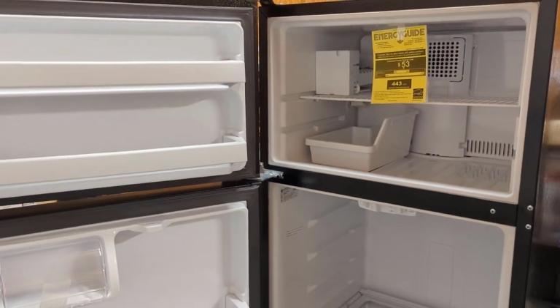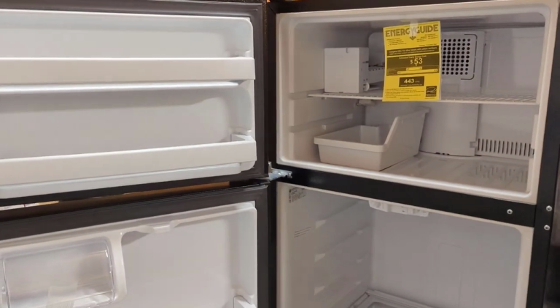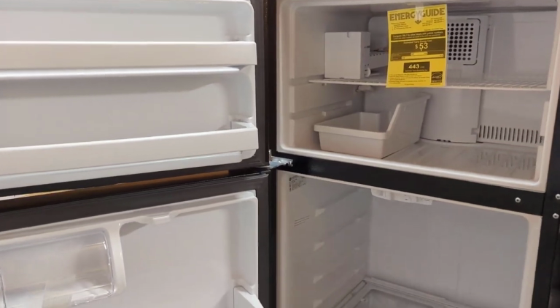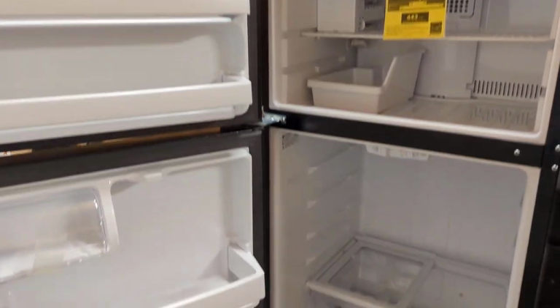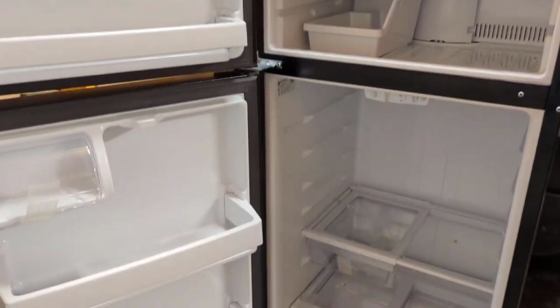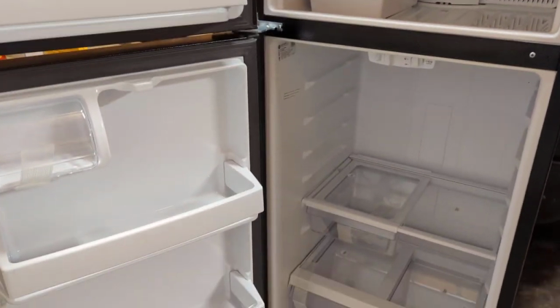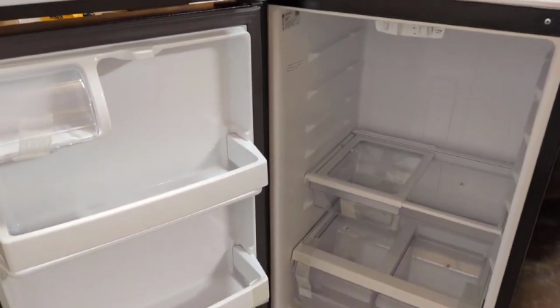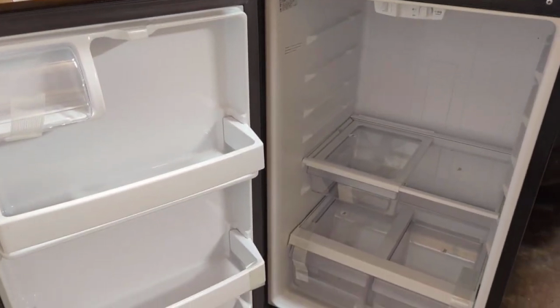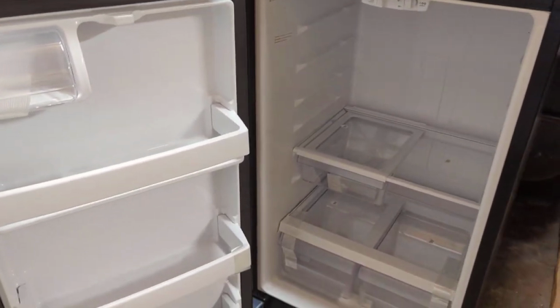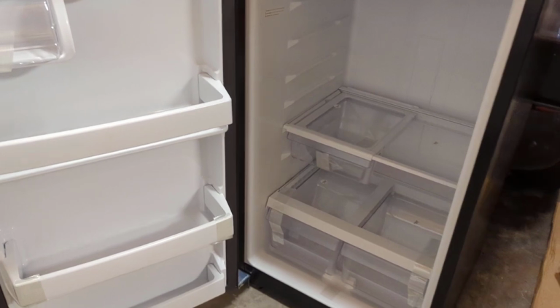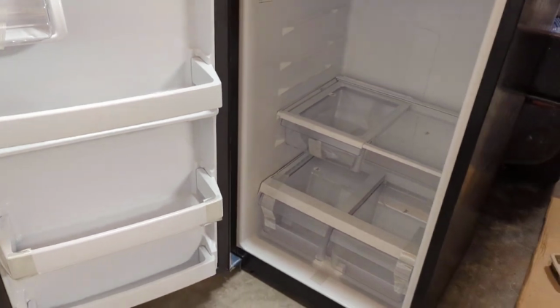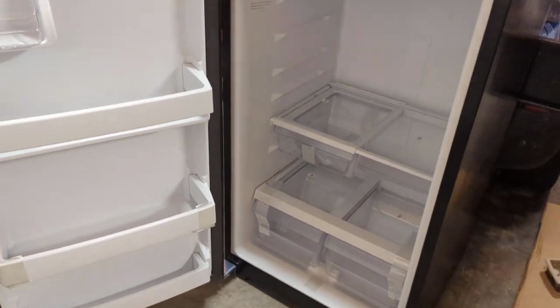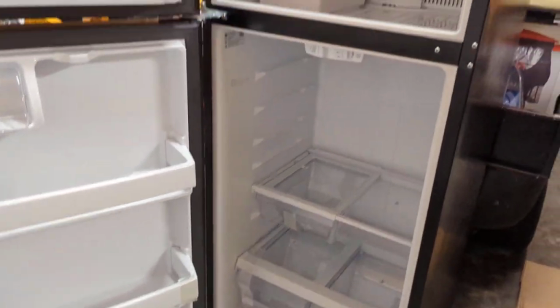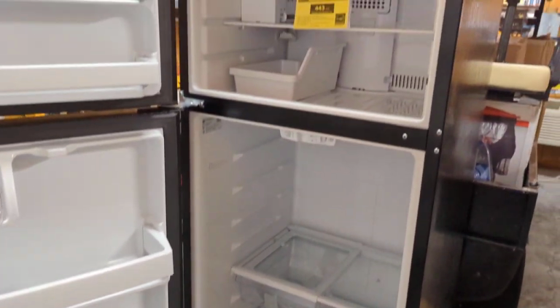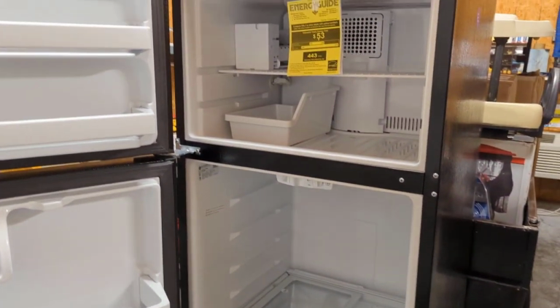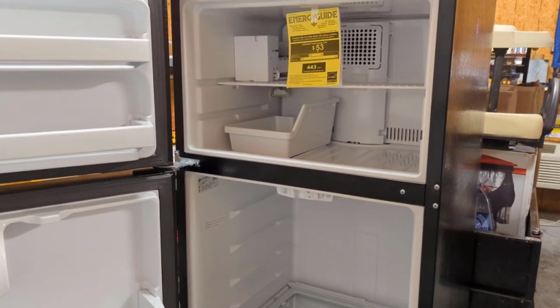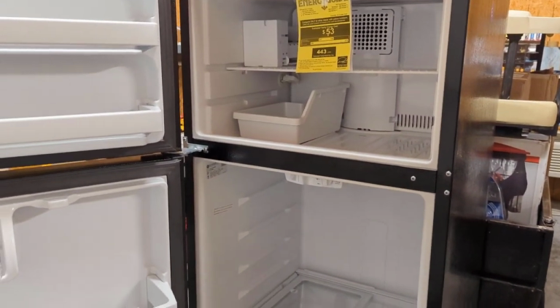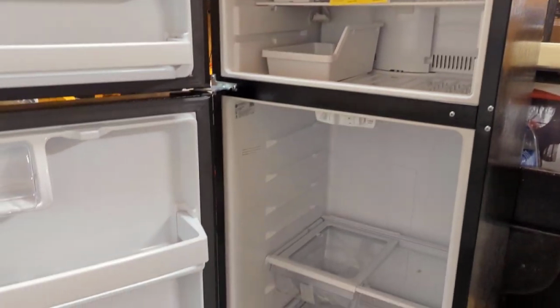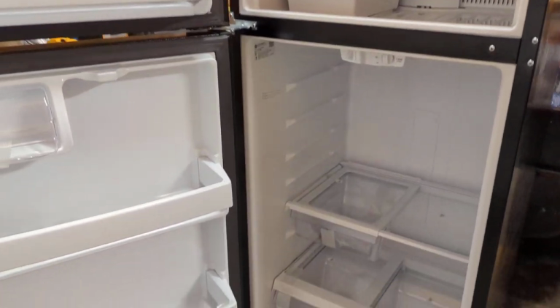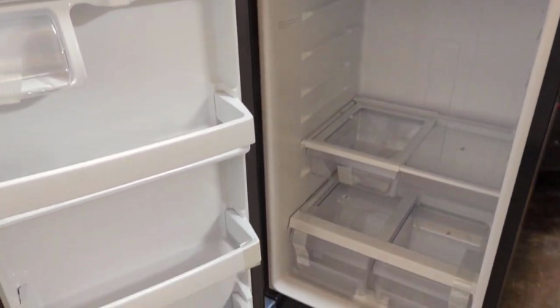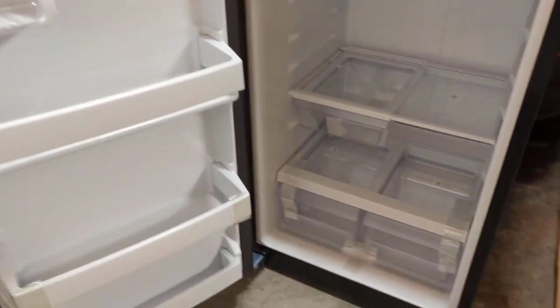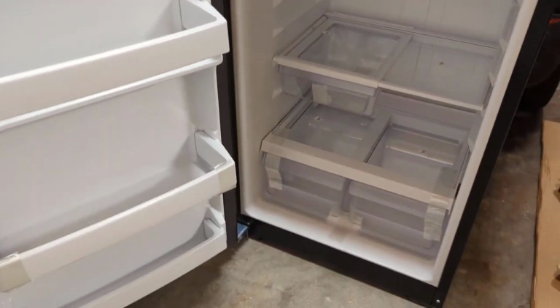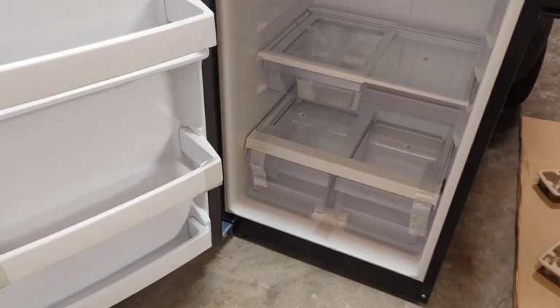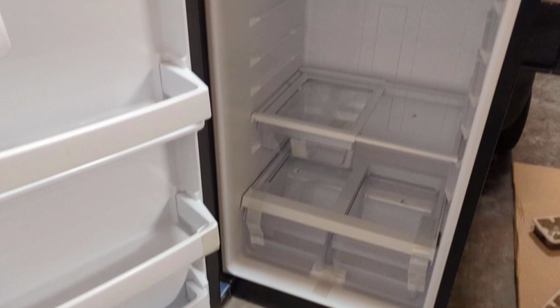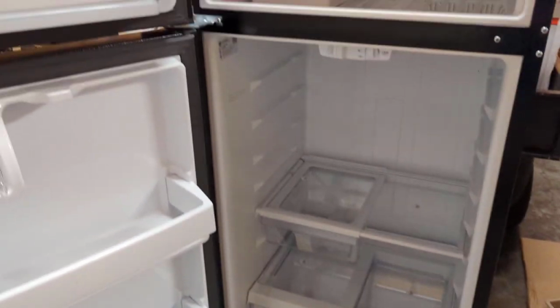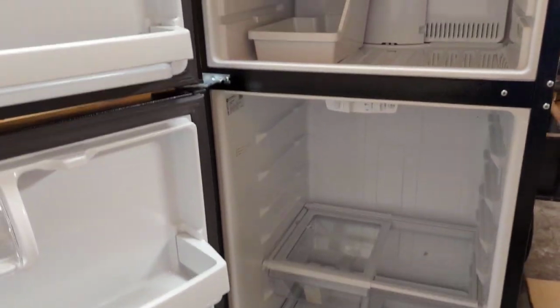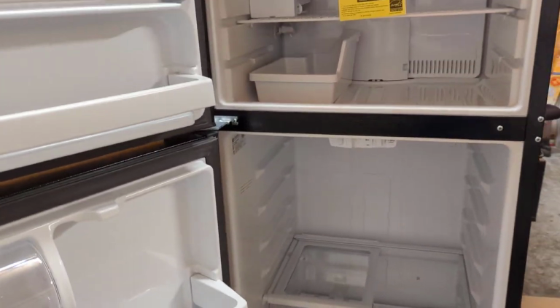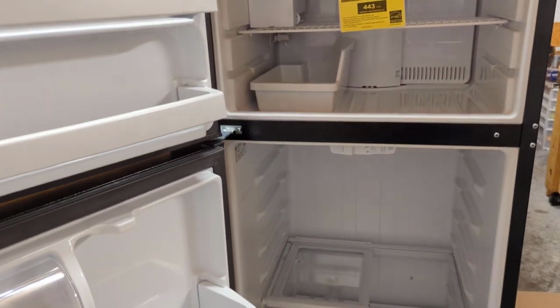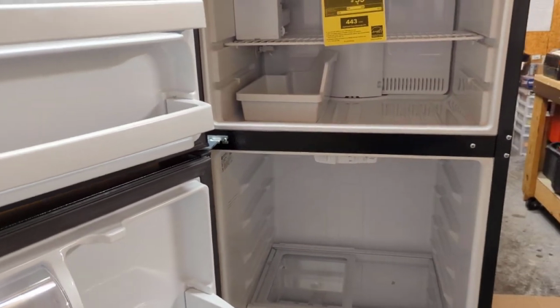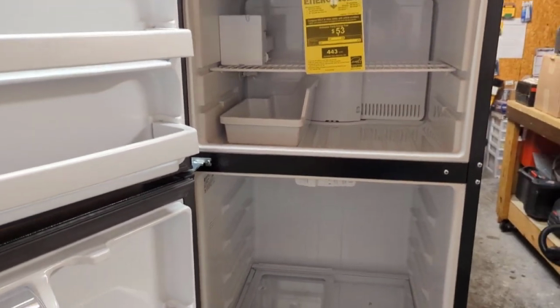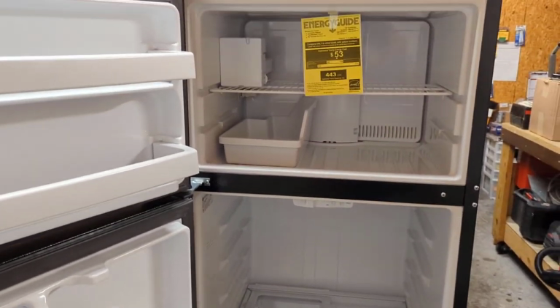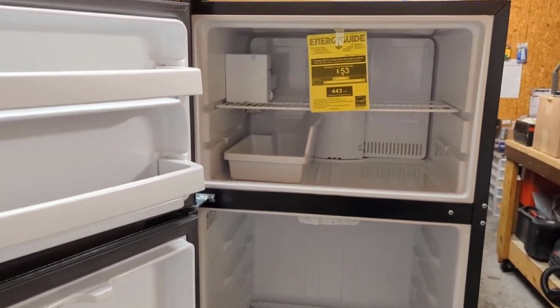That's how you flip the doors on a GE refrigerator with a top-mount freezer — pretty simple. Thanks for watching and I'll see you on the next one.